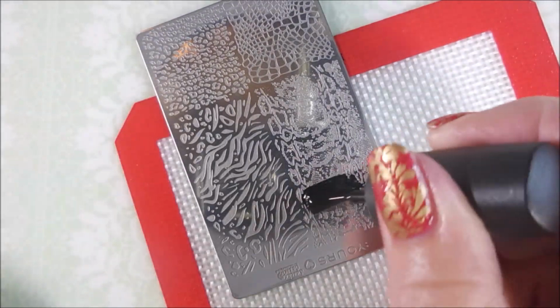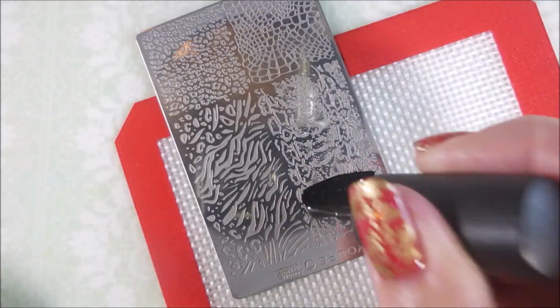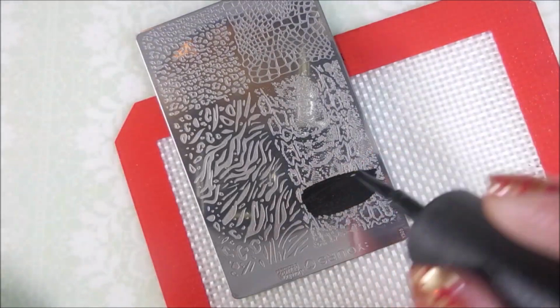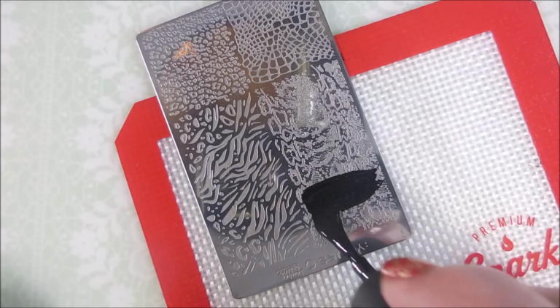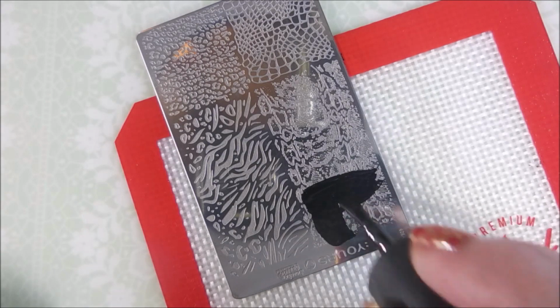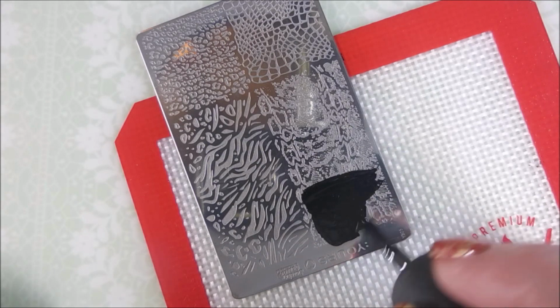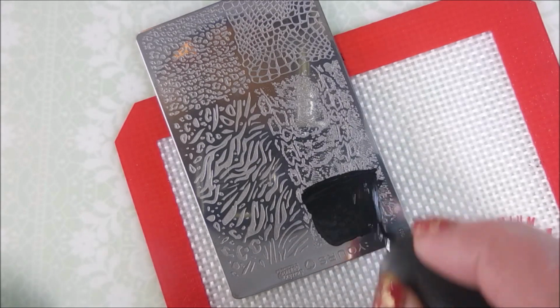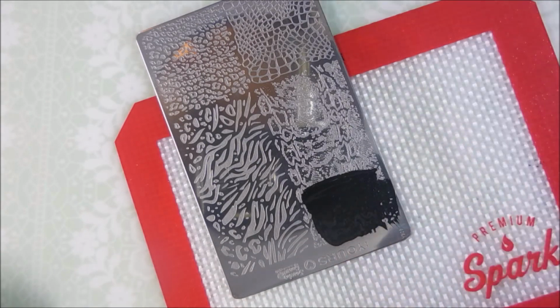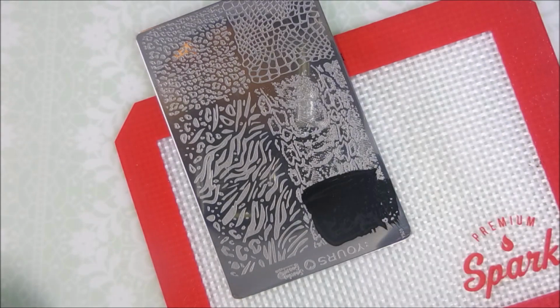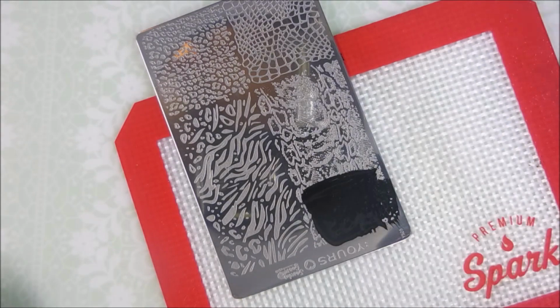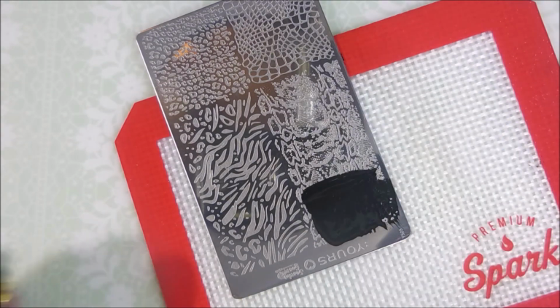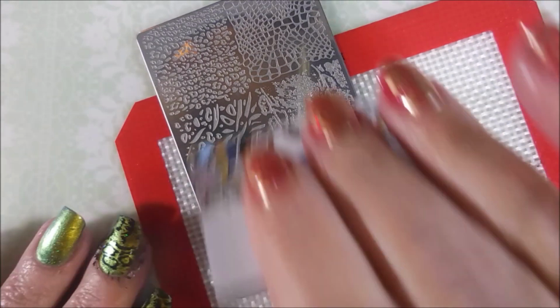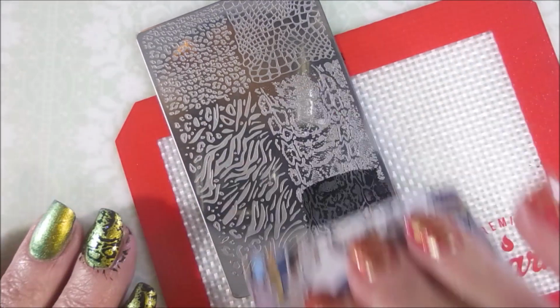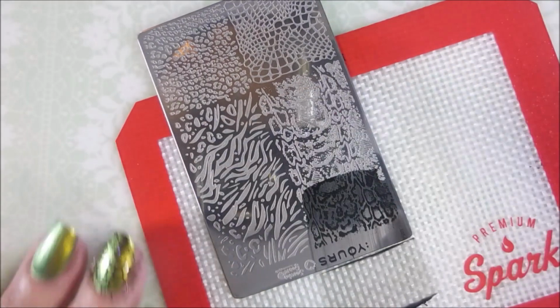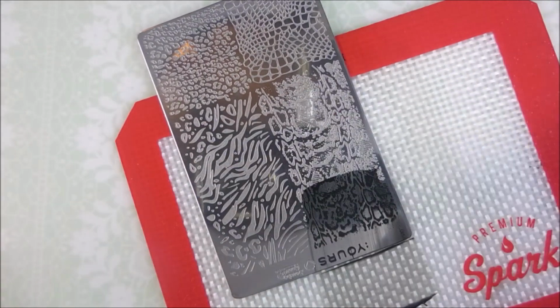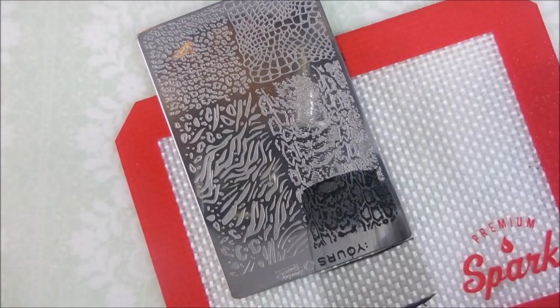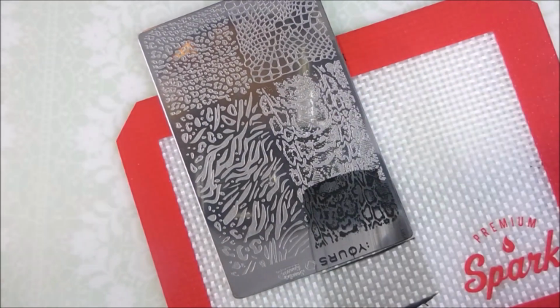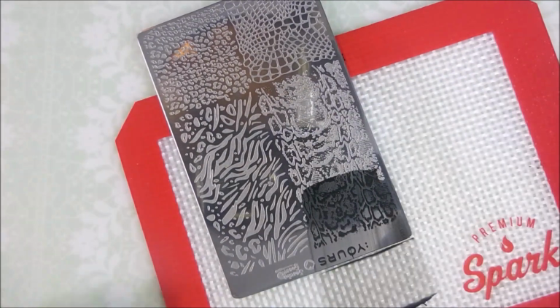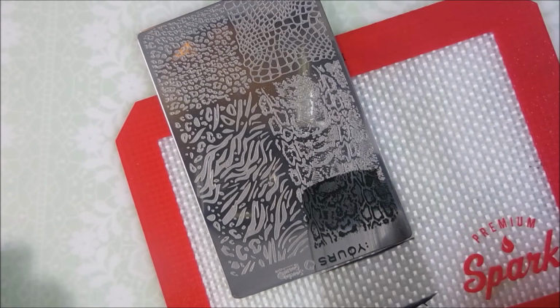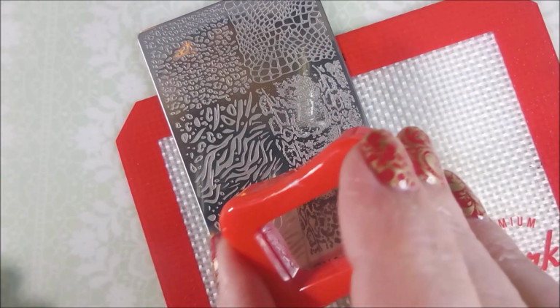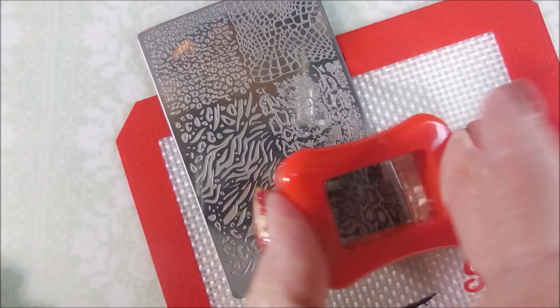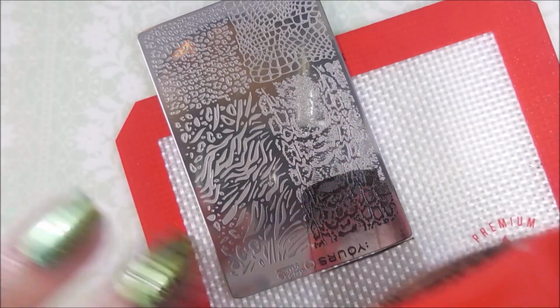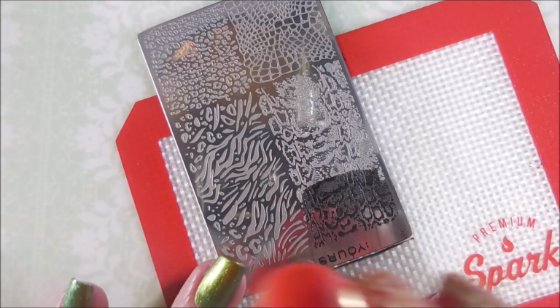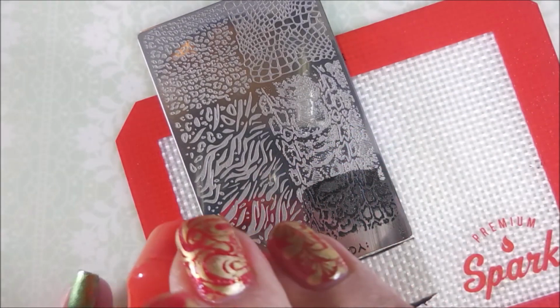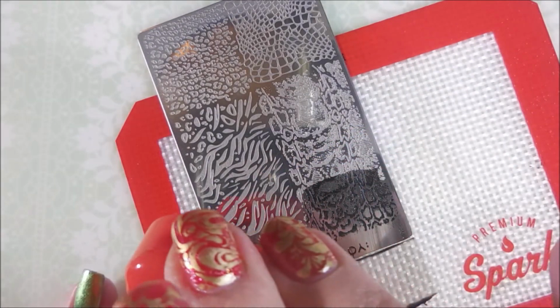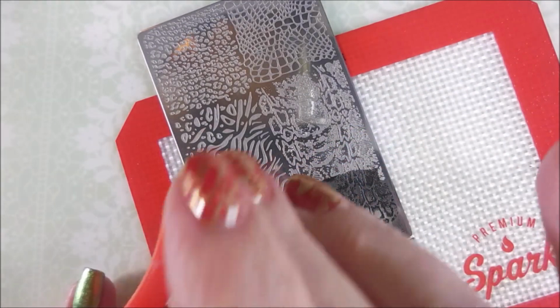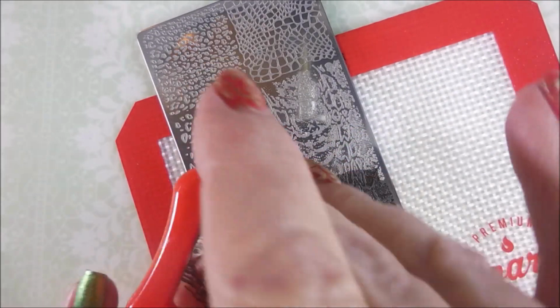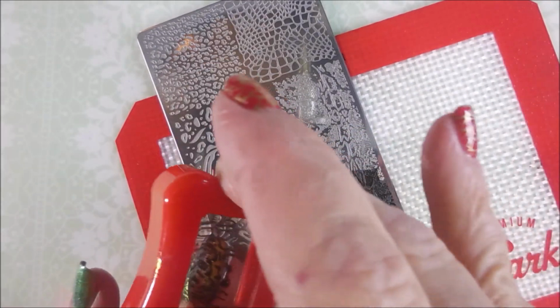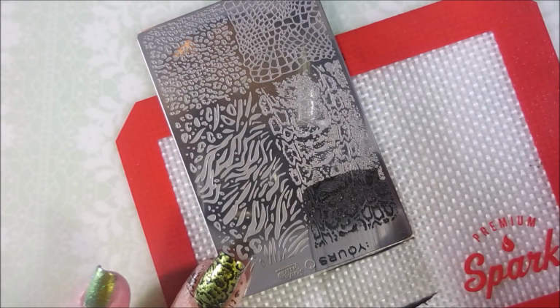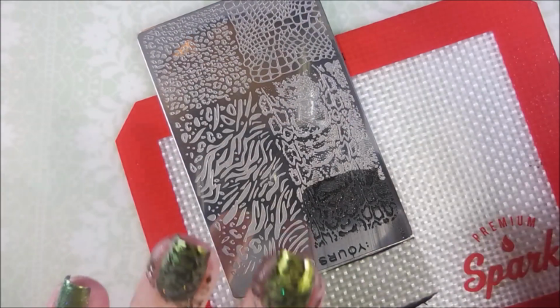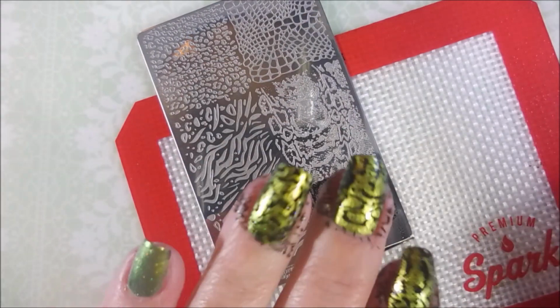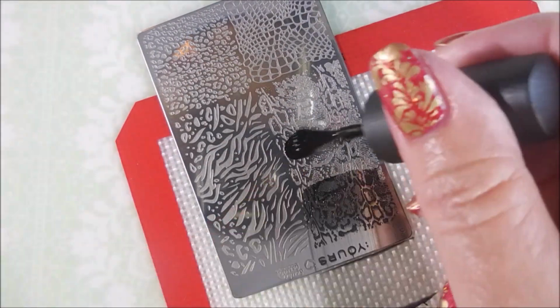And I'm gonna go back at it some more. Got two more nails to do. But I really am enjoying these YOURS plates that Miss Vicki sent me.